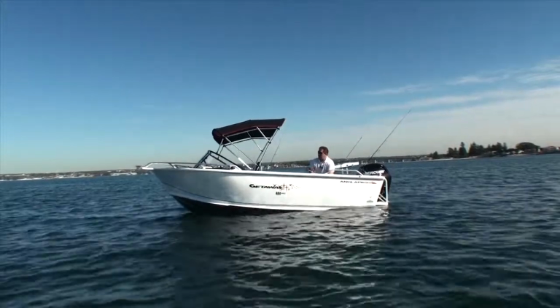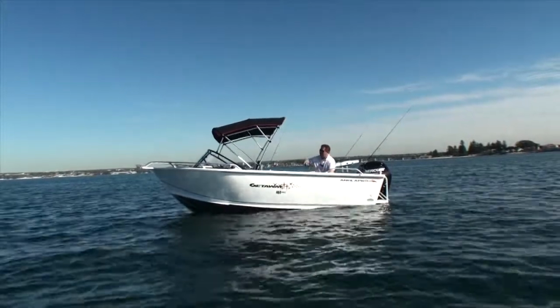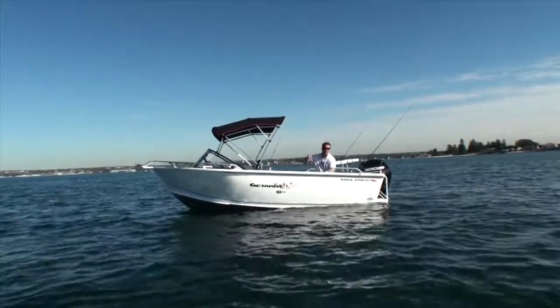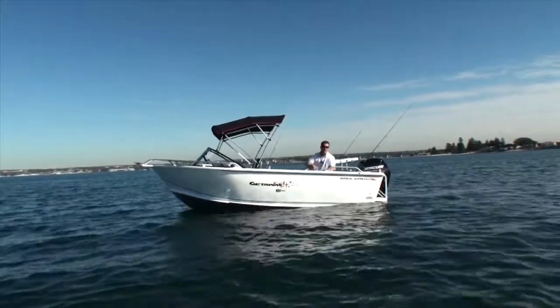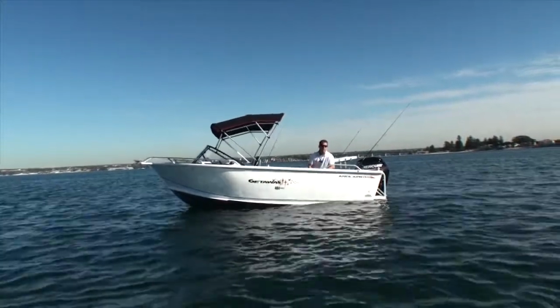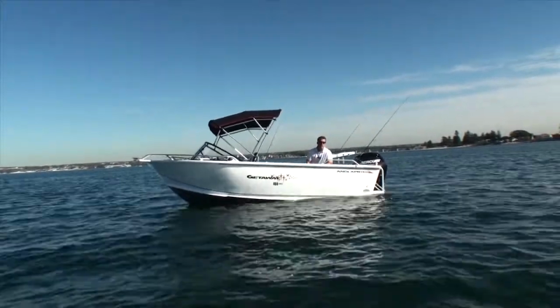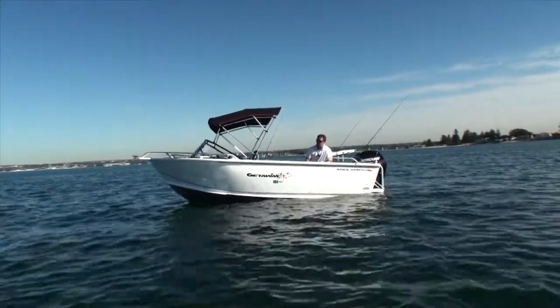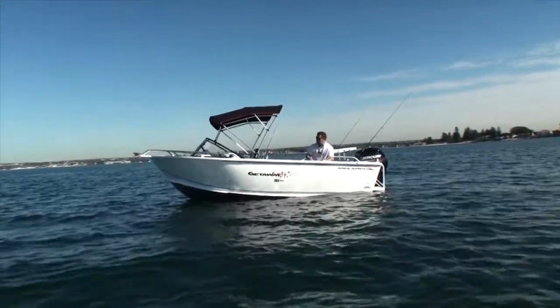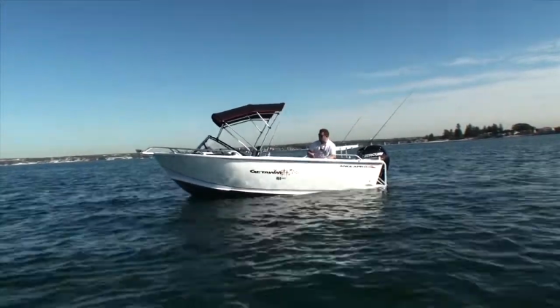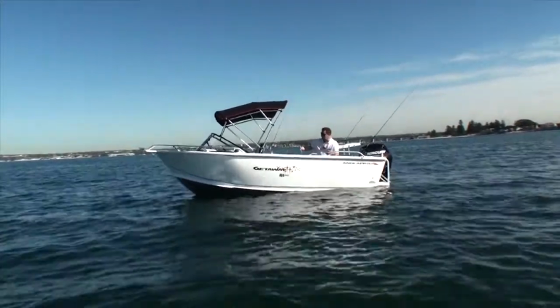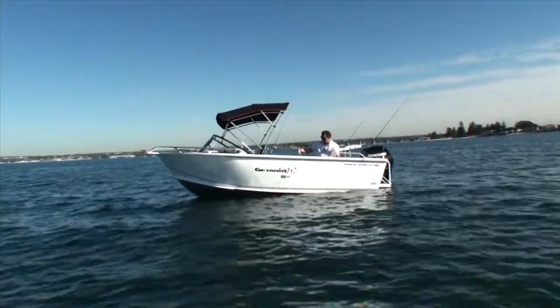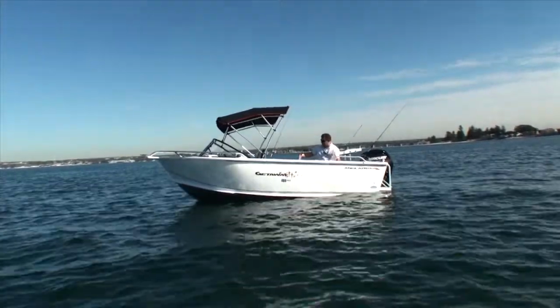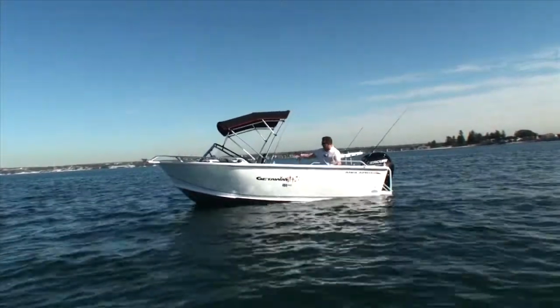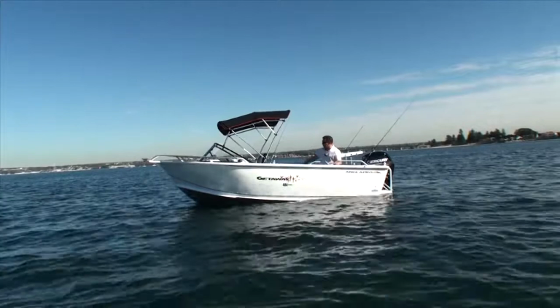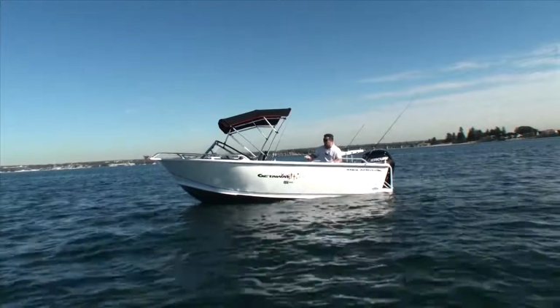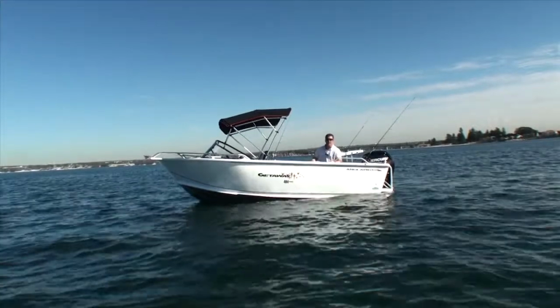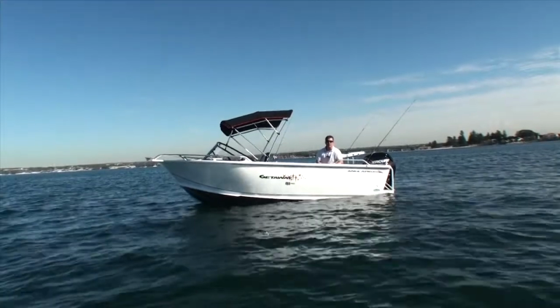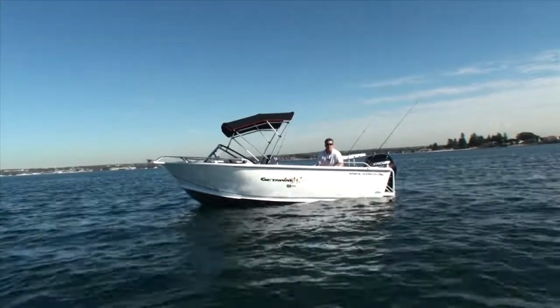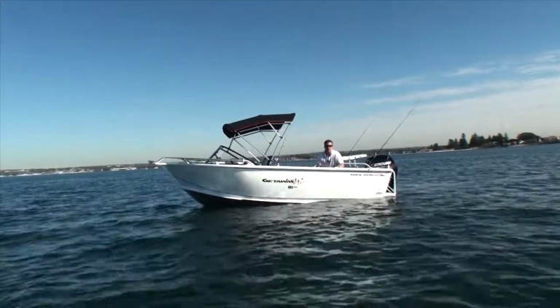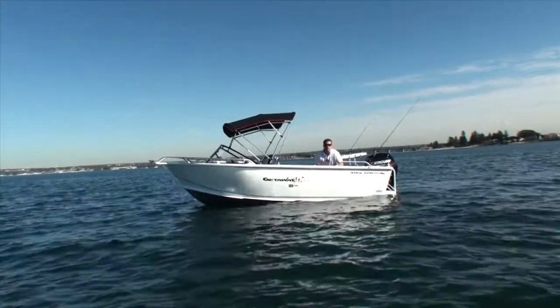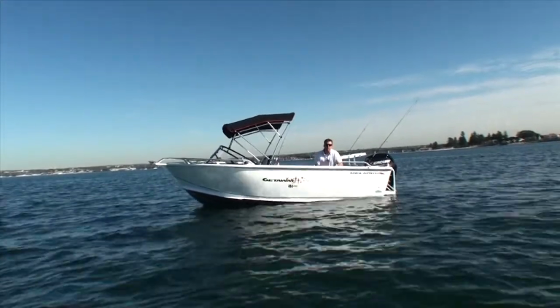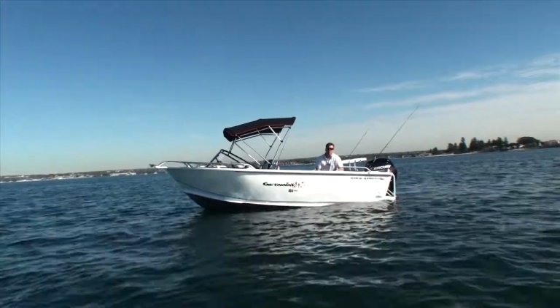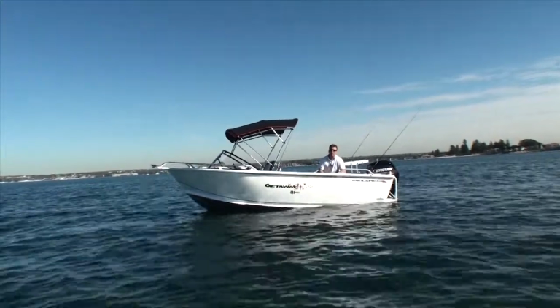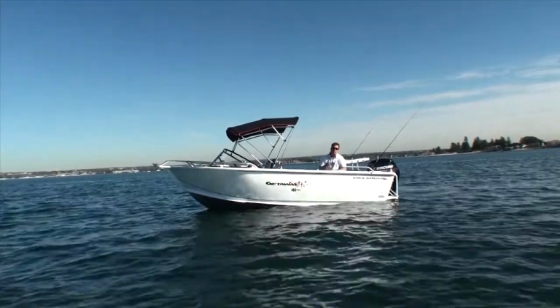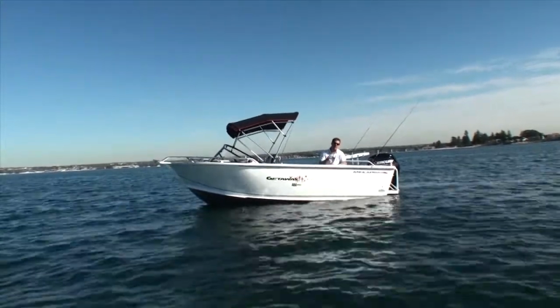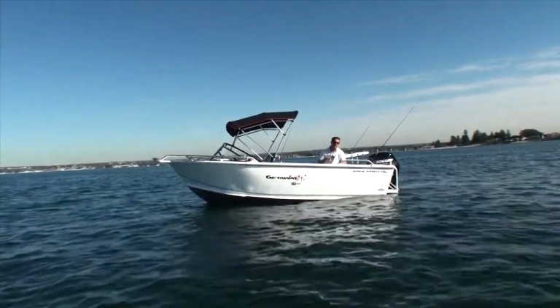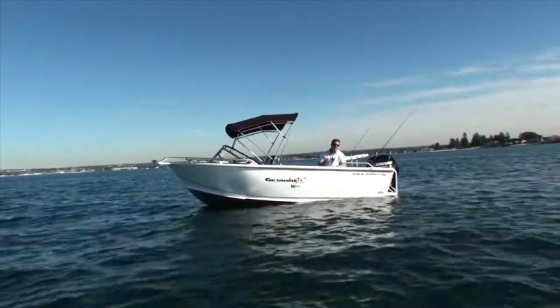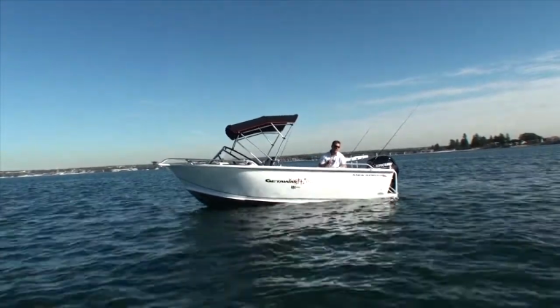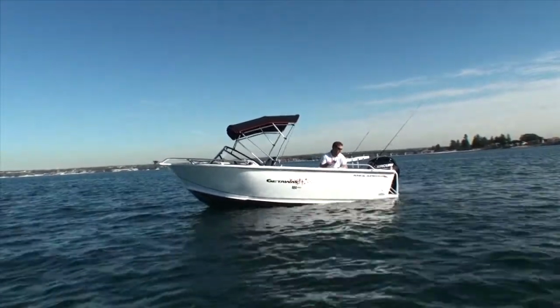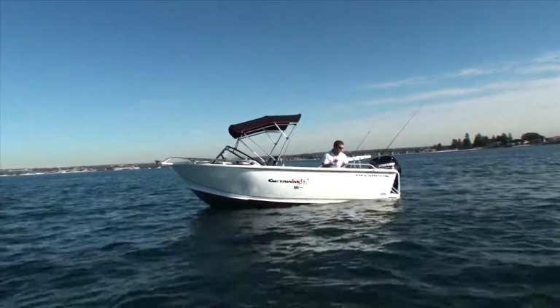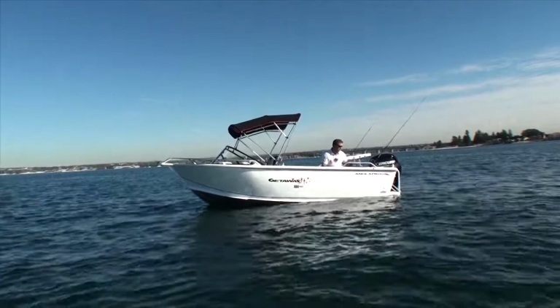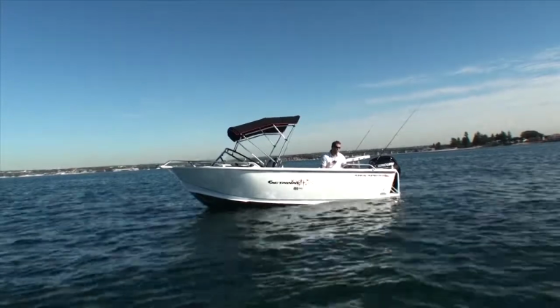One of the key things I want to talk about with this boat is just the amount of room in this main cockpit area, even though it's only a 4.8-meter boat. And the trick to that is how they've designed this transom.